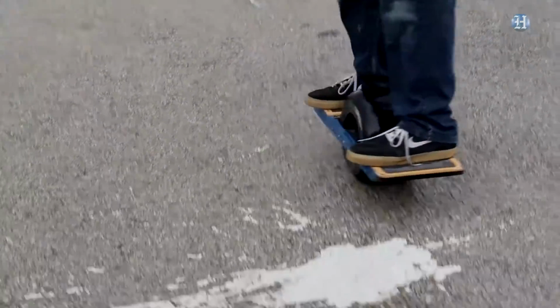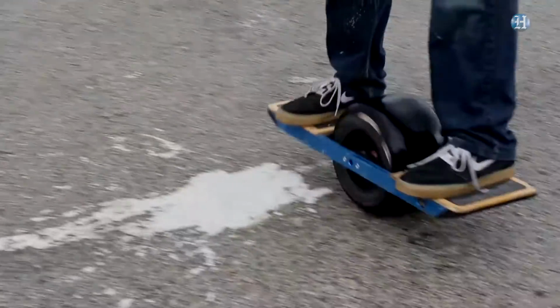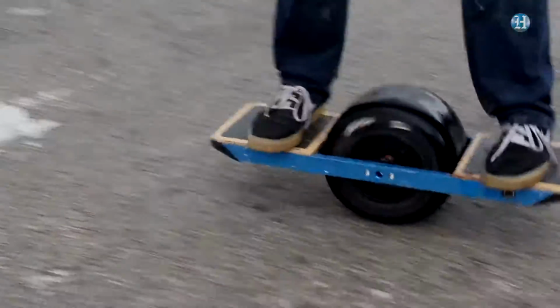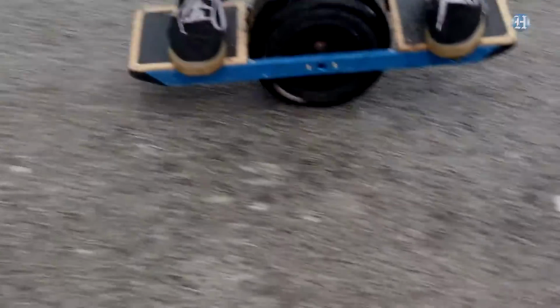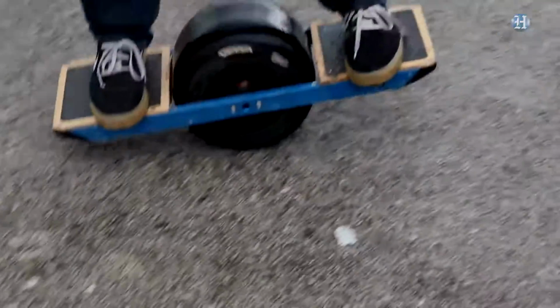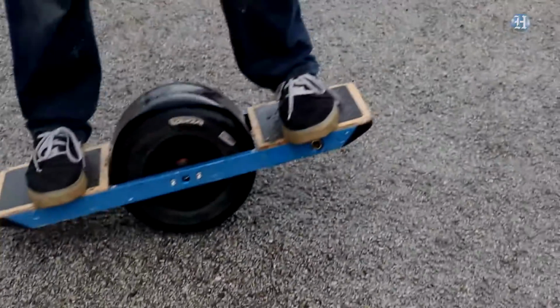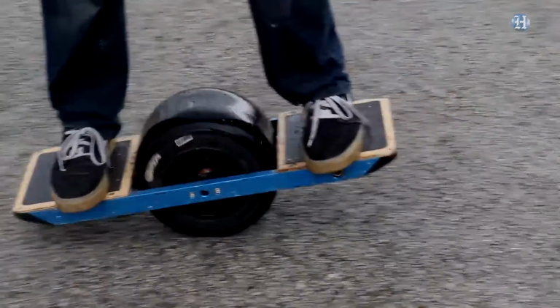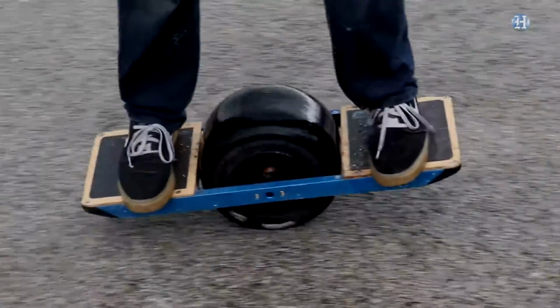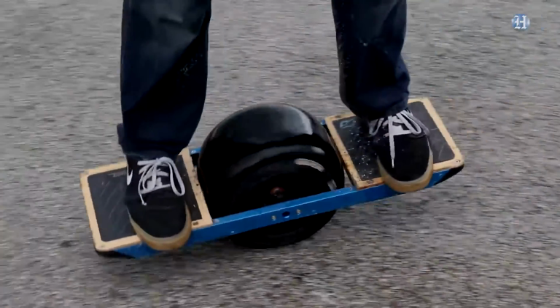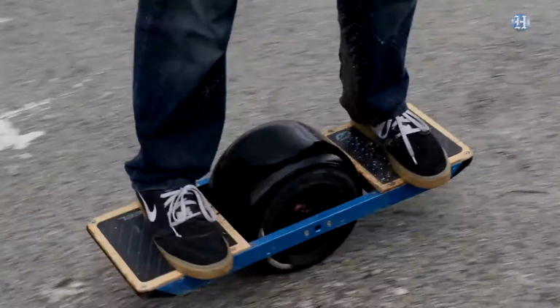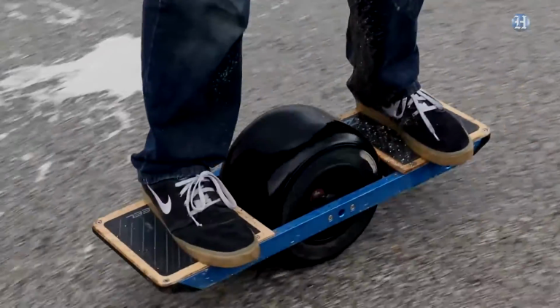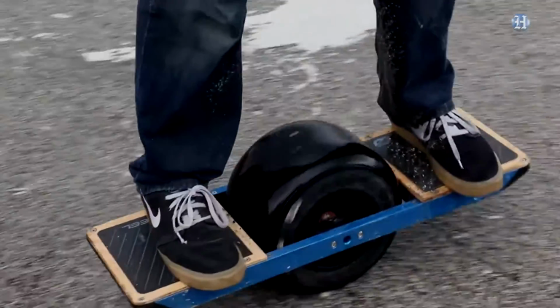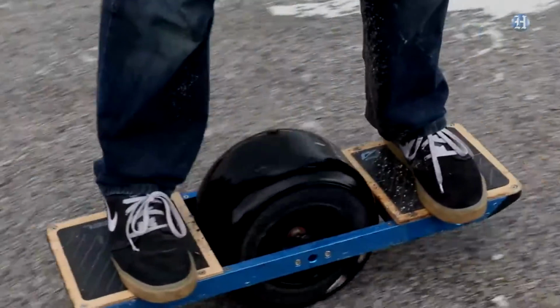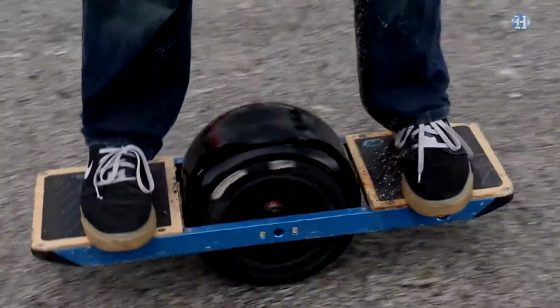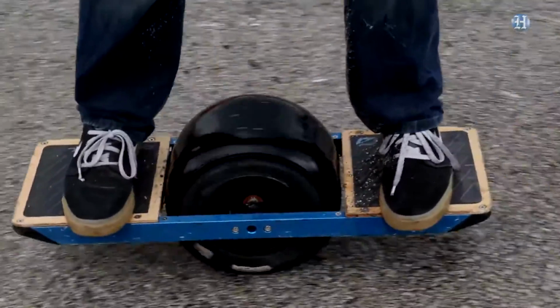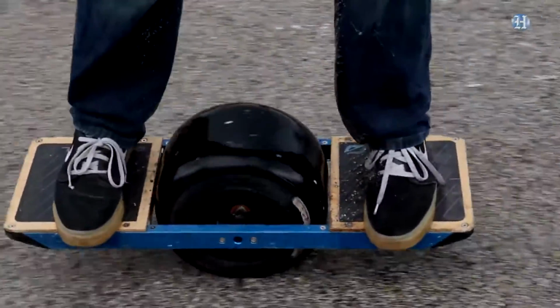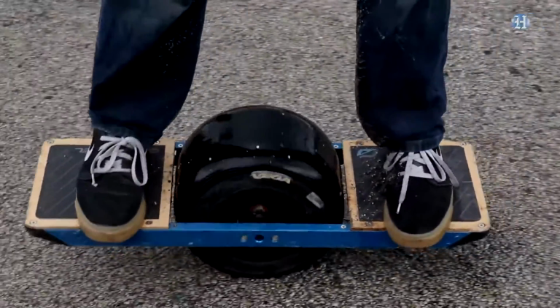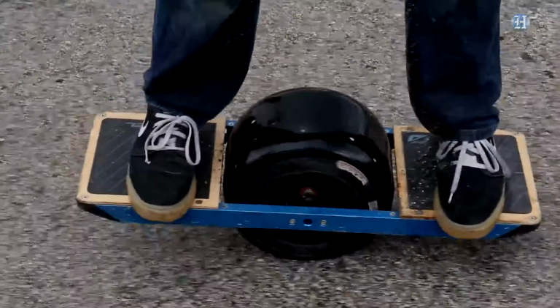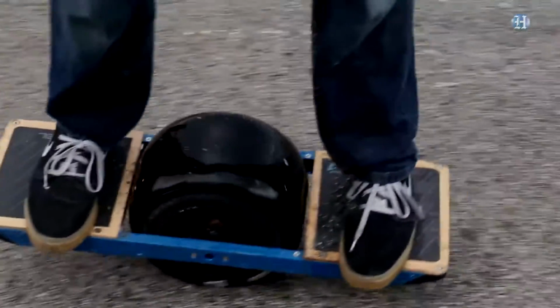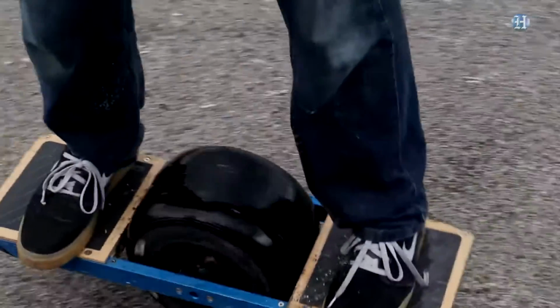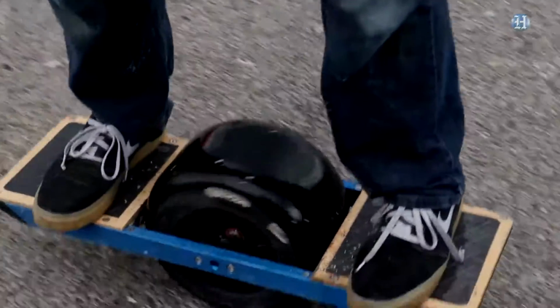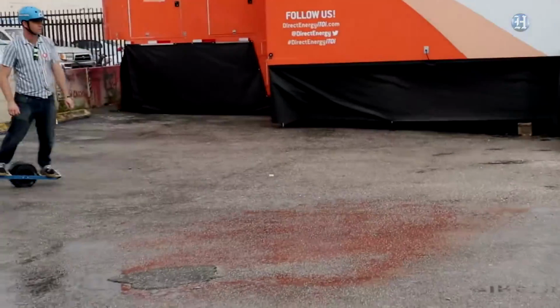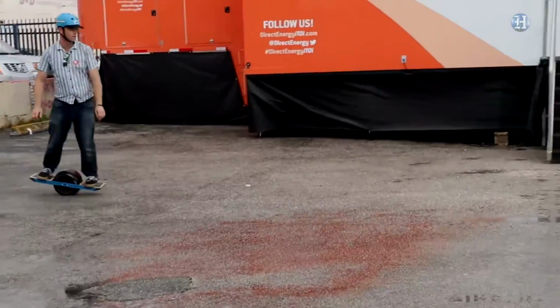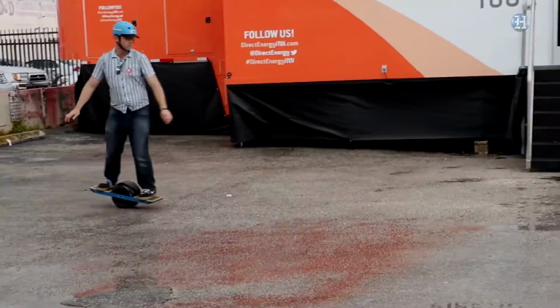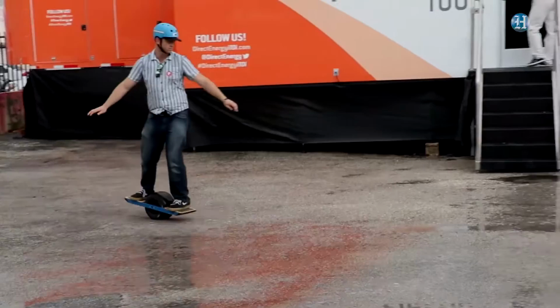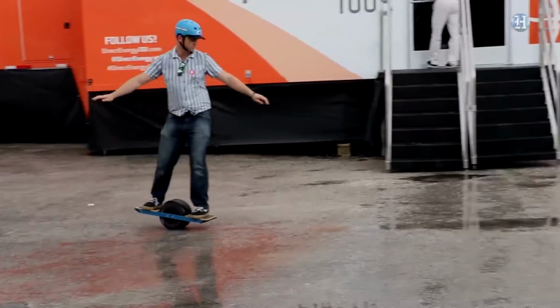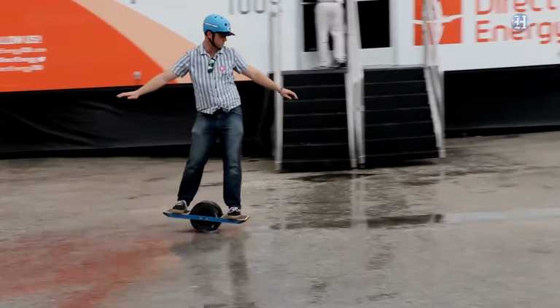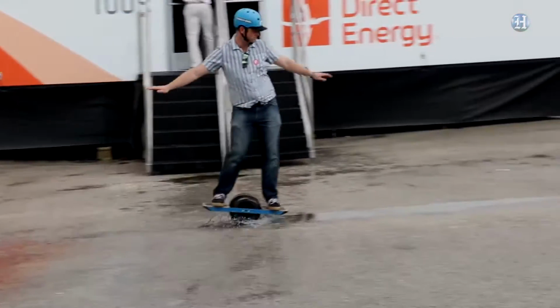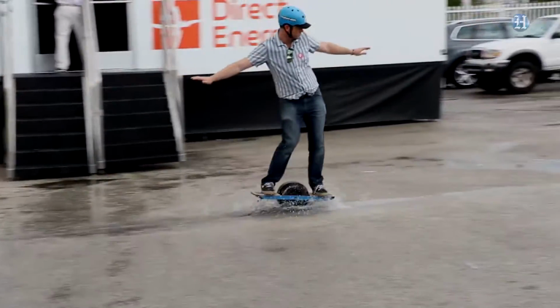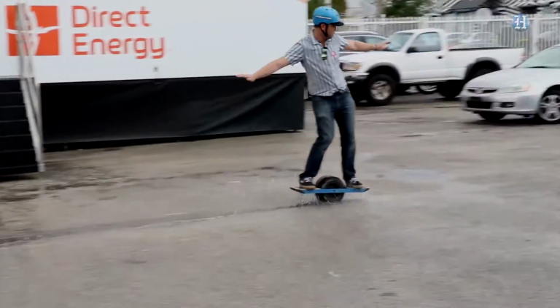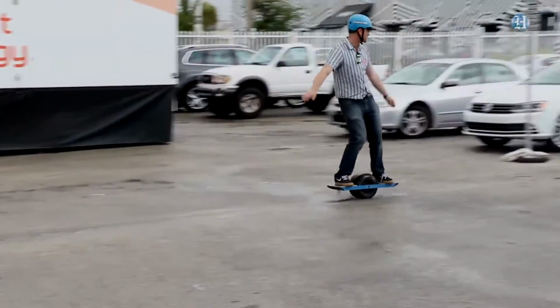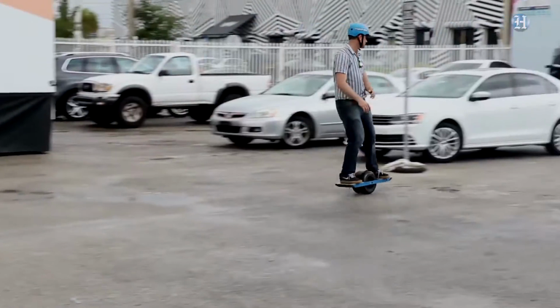It charges in just 20 minutes and it can go seven miles on a charge at up to 14 miles an hour. You can go uphill, downhill, off-road. You can ride on dirt and gravel, and obviously you can ride on wet pavement no problem.